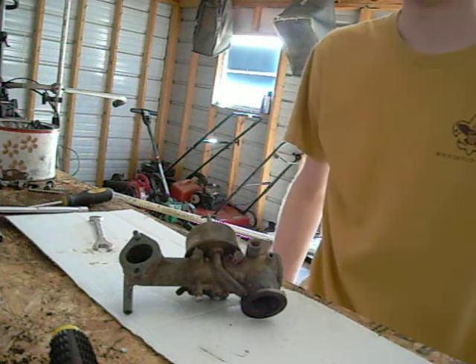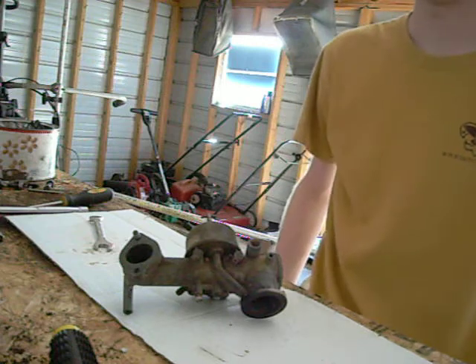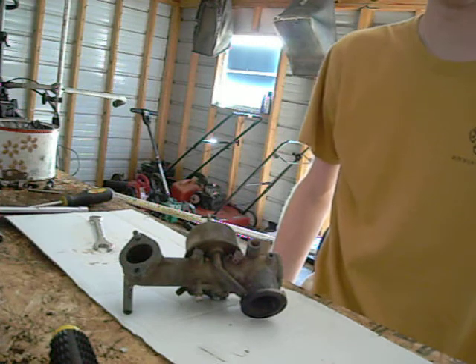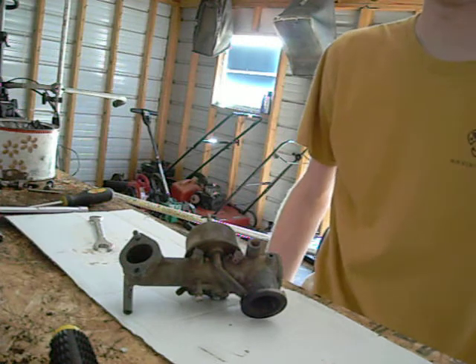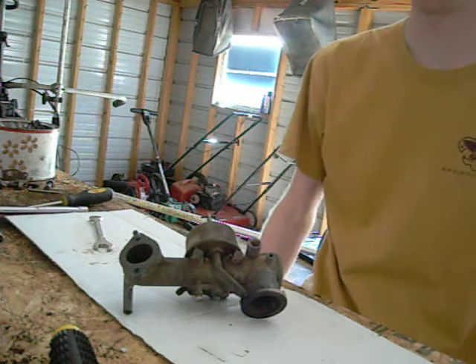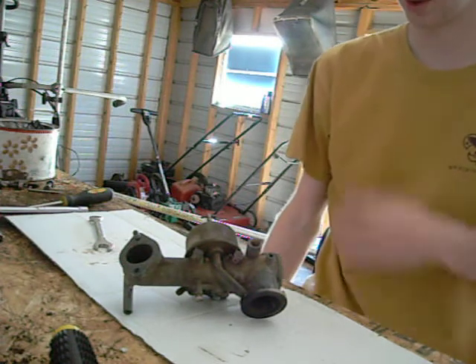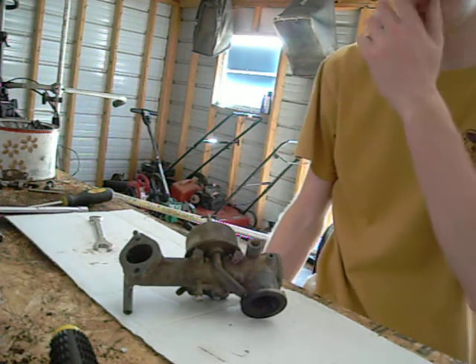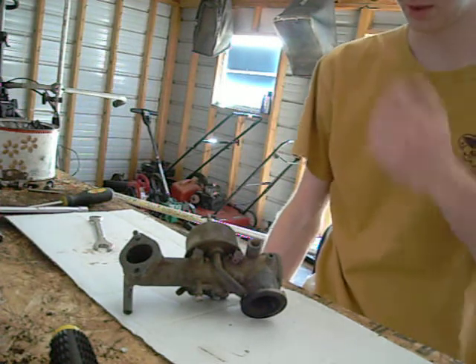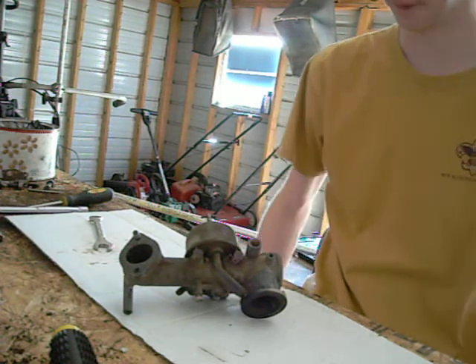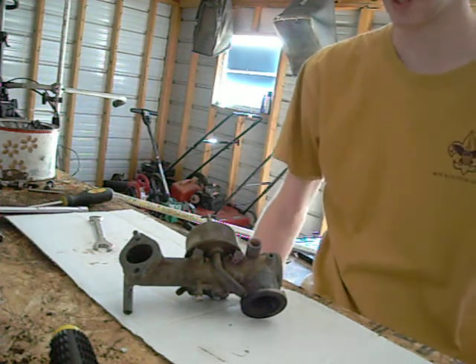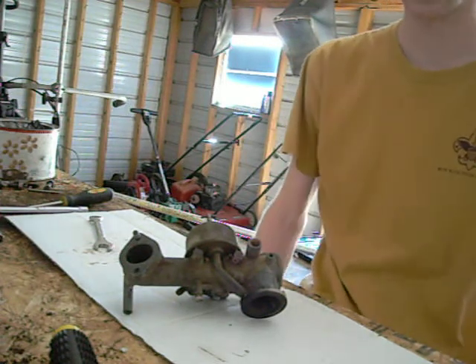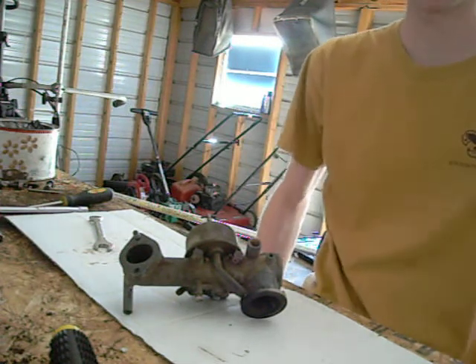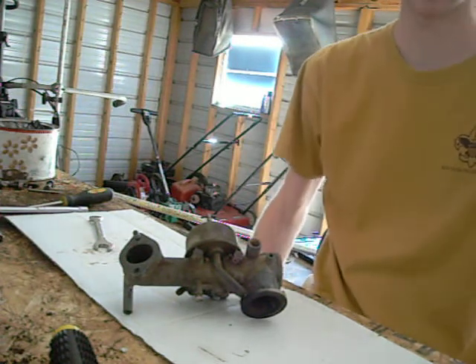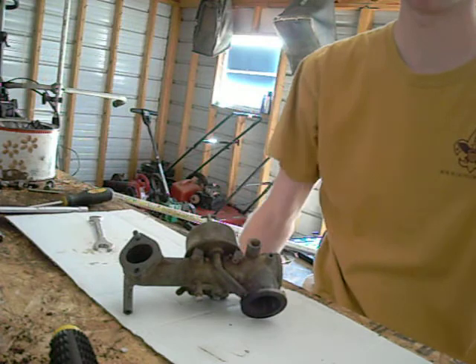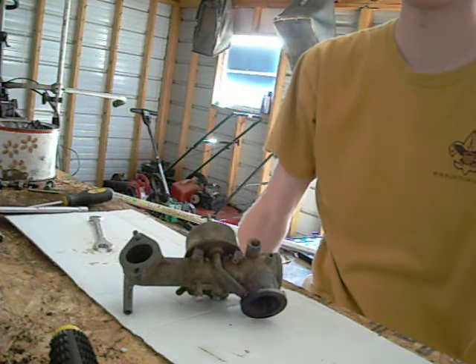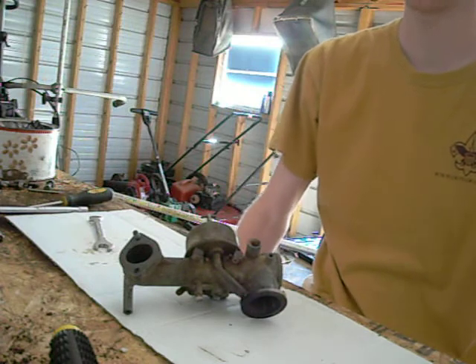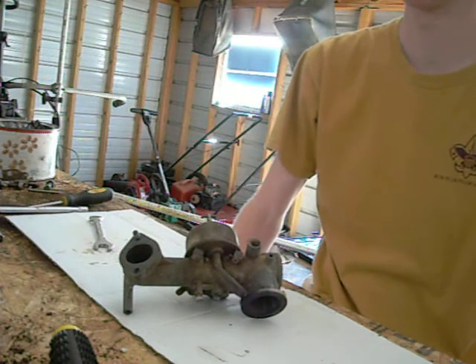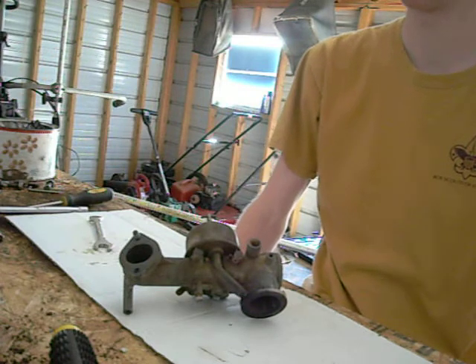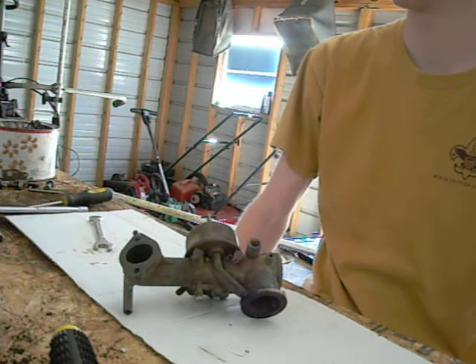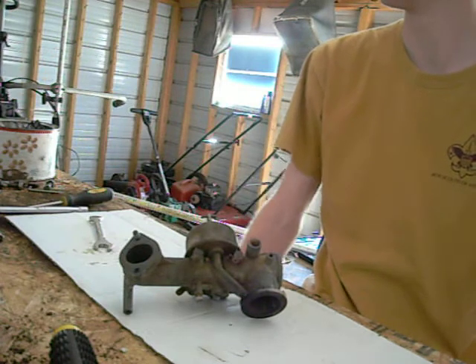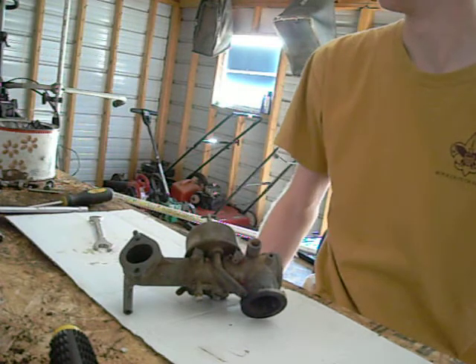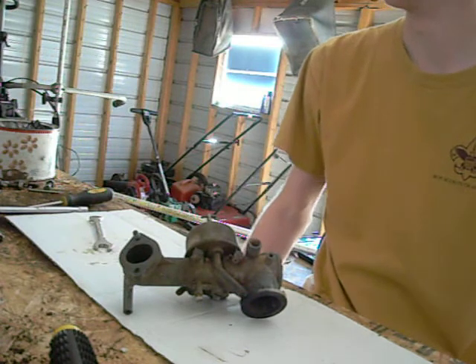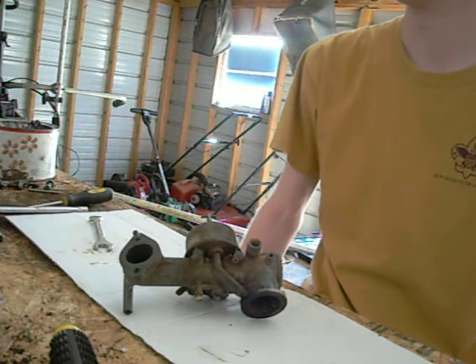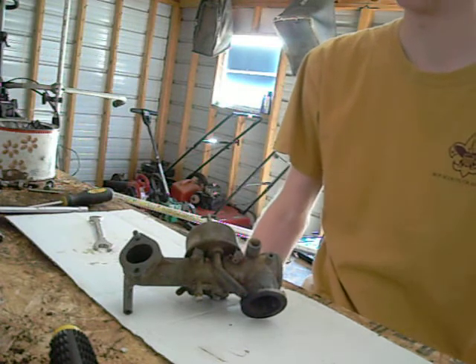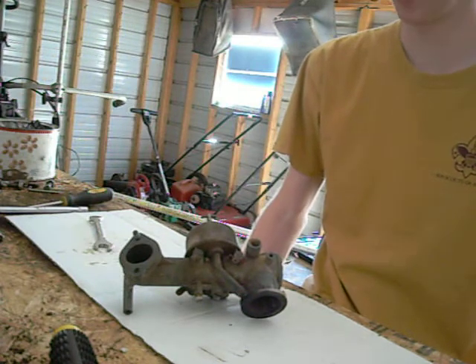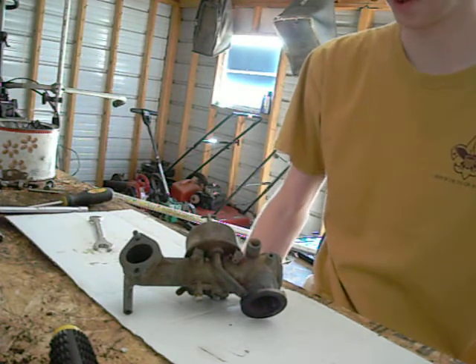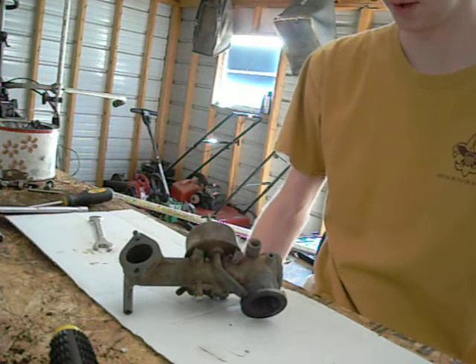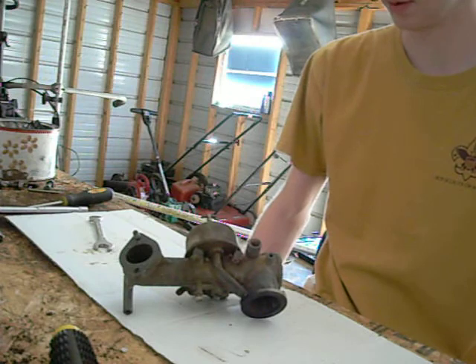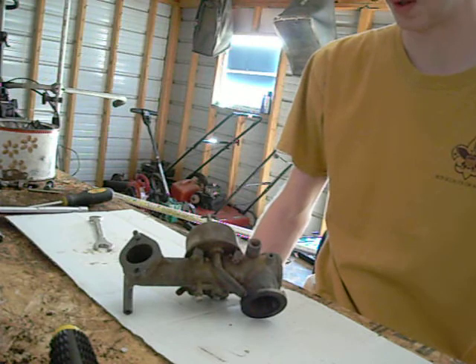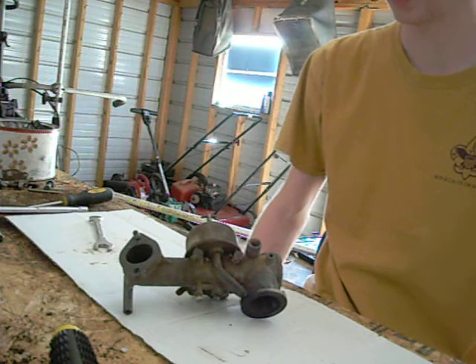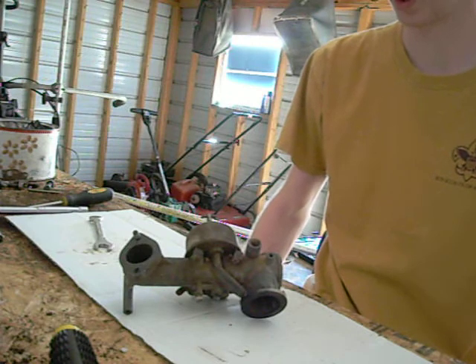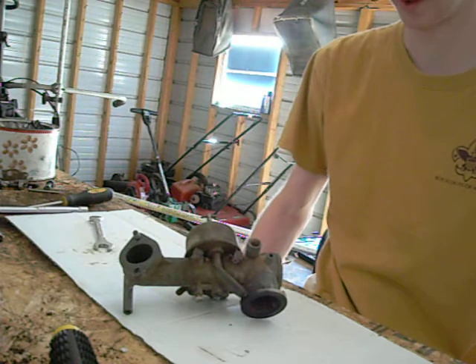Okay guys, so today I'm just going to show you how to dissect the basic Briggs & Stratton carburetor and I also want to show you the parts of the carburetor.